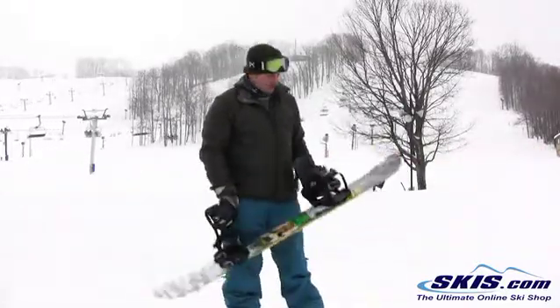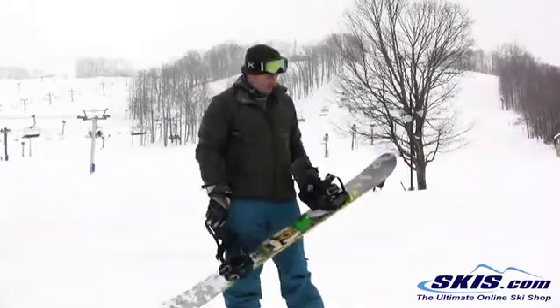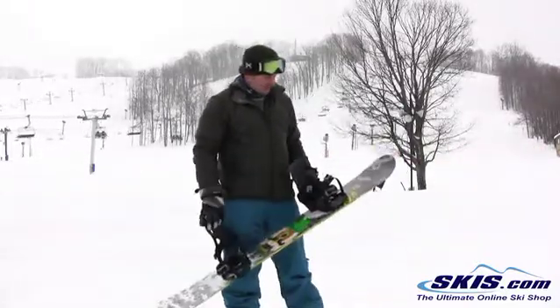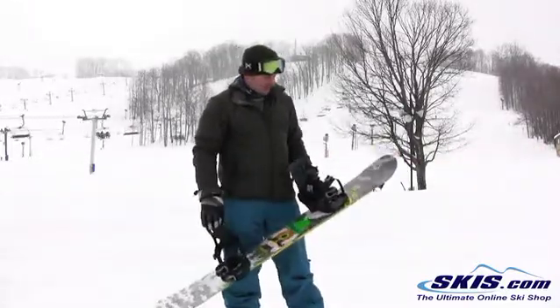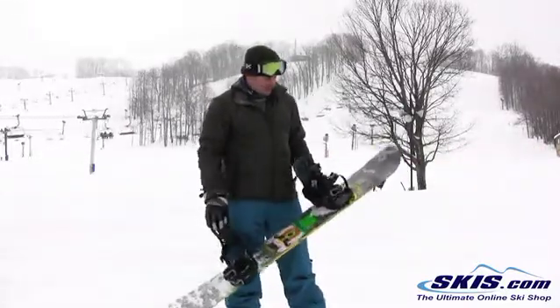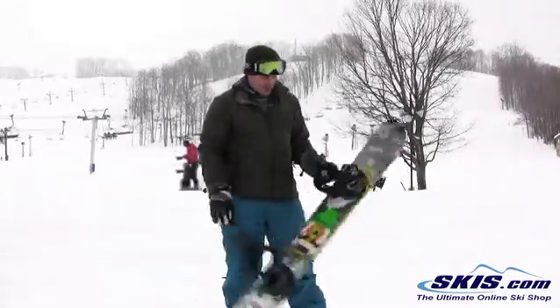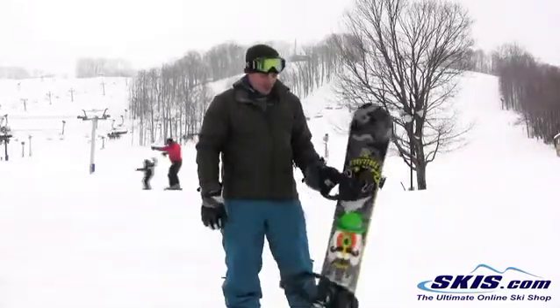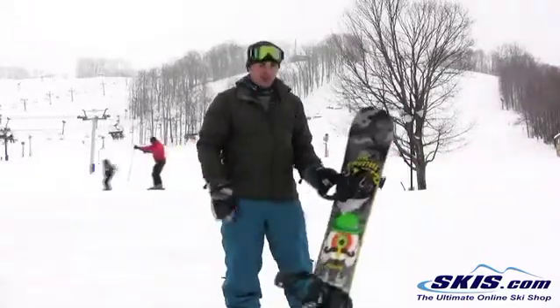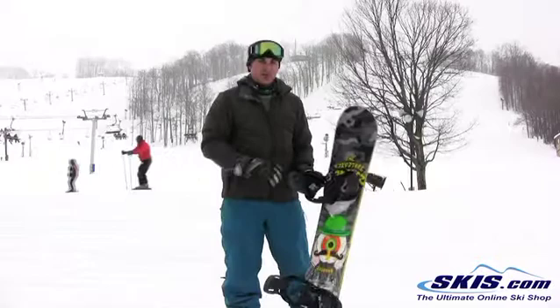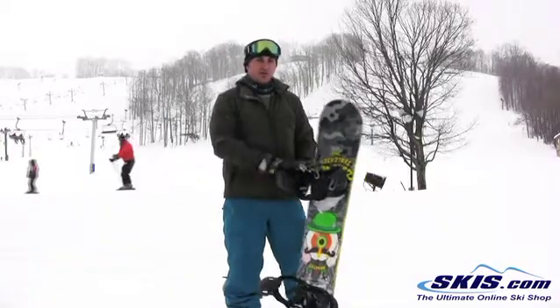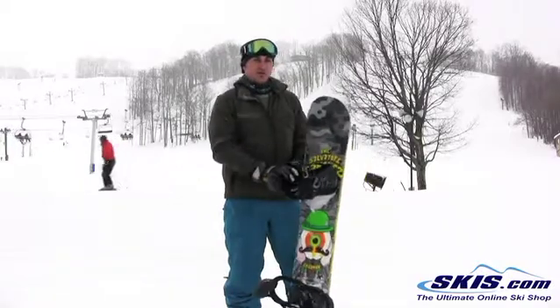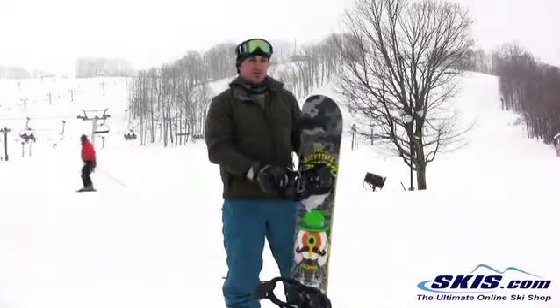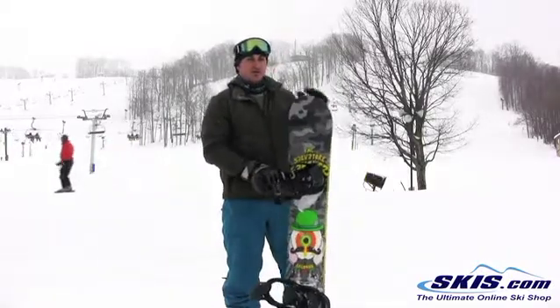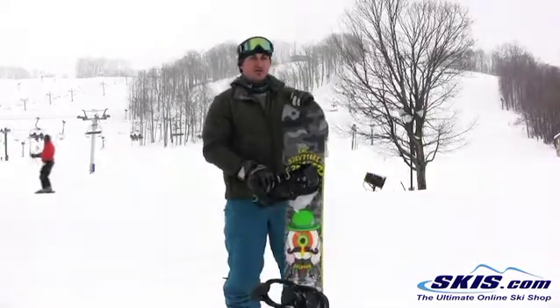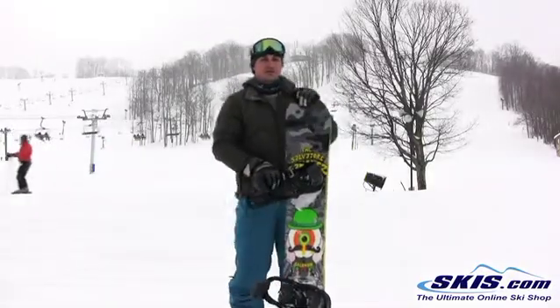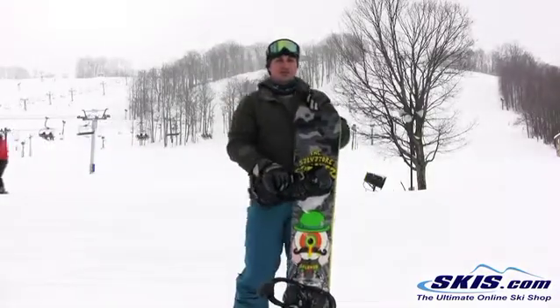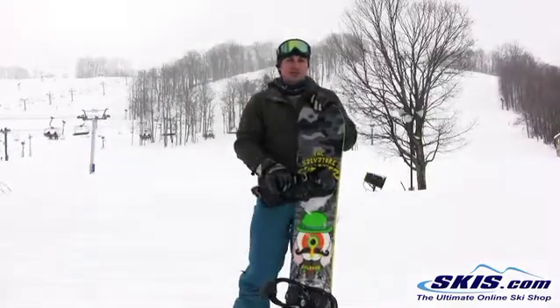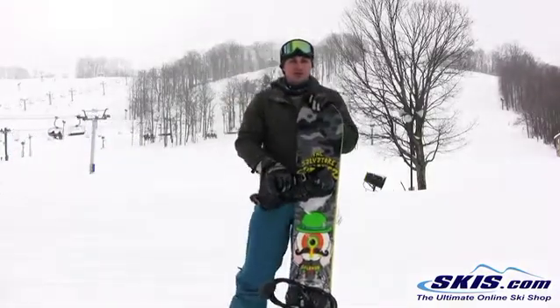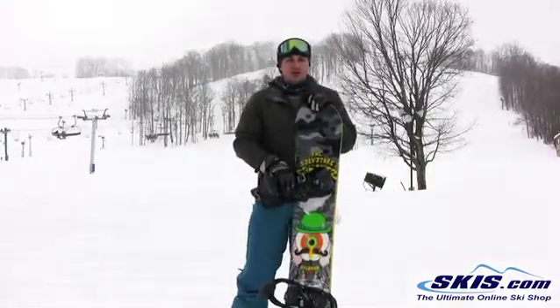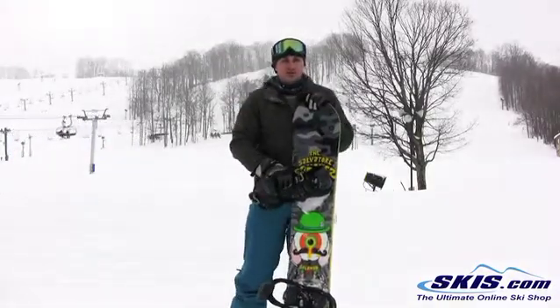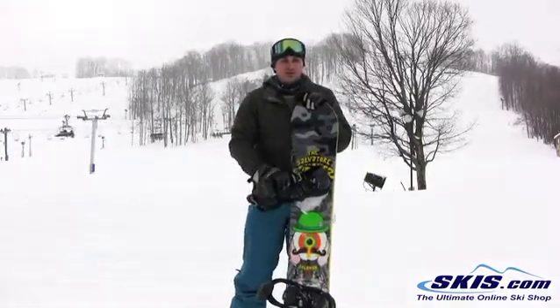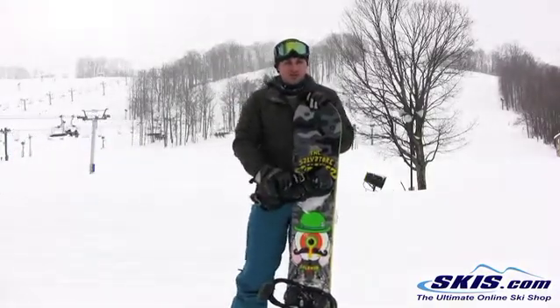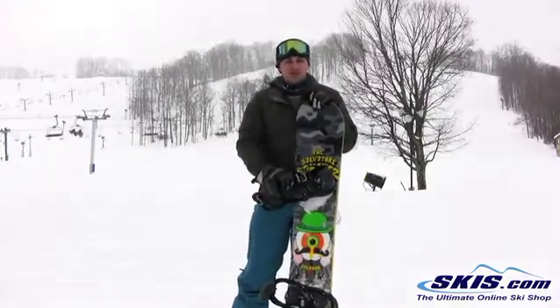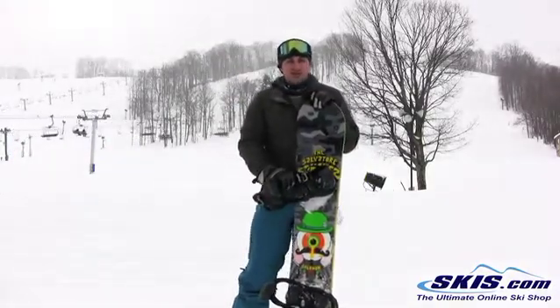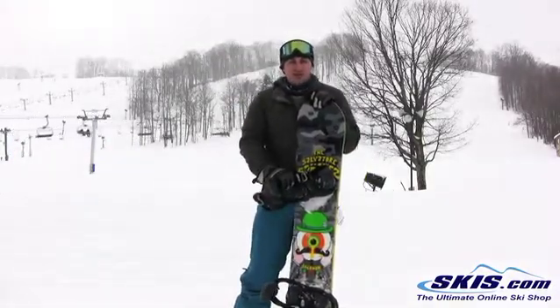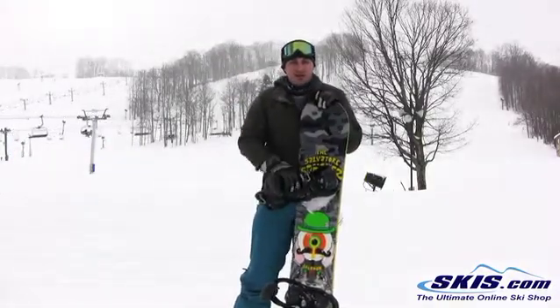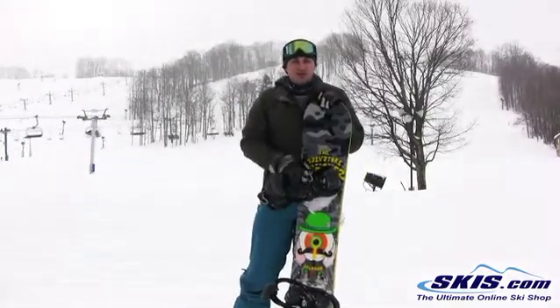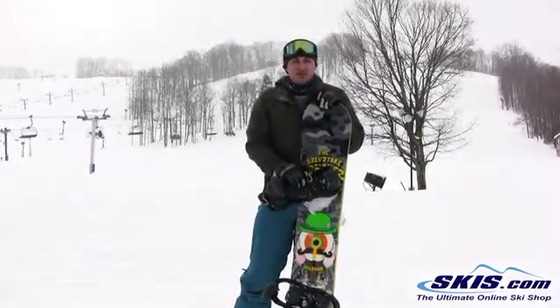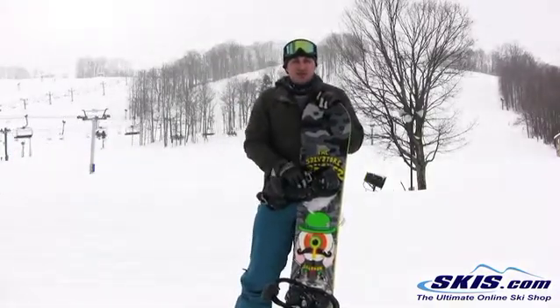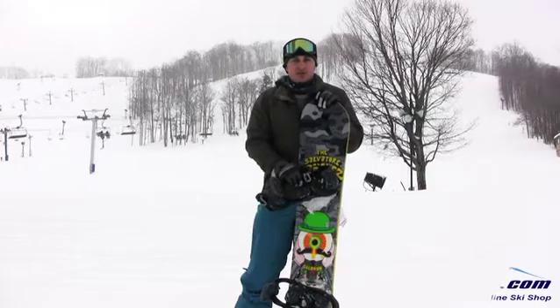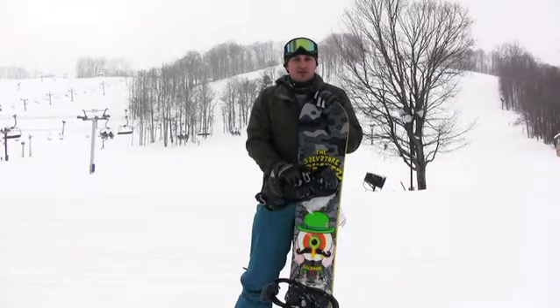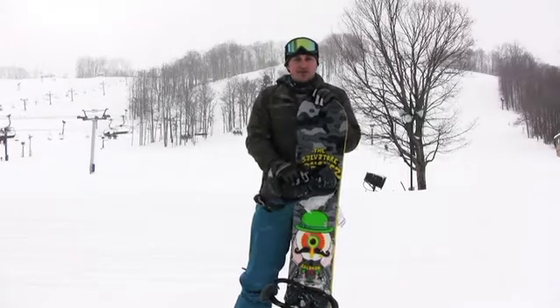I would recommend it probably for an intermediate park rider, somebody who does mostly park and not so much all mountain, and I give it 3.5 stars out of 5.